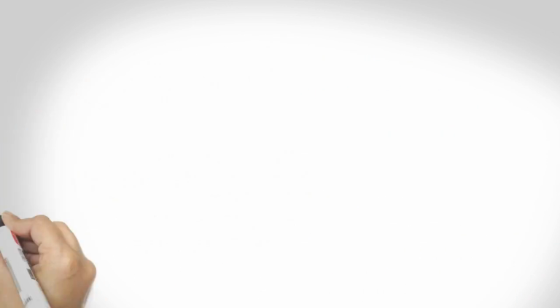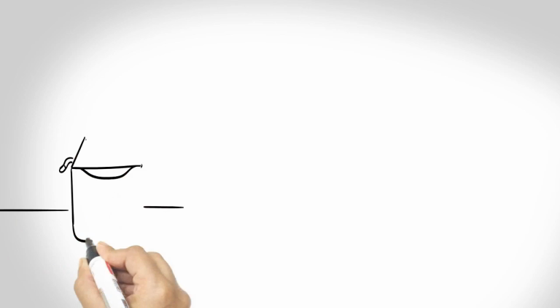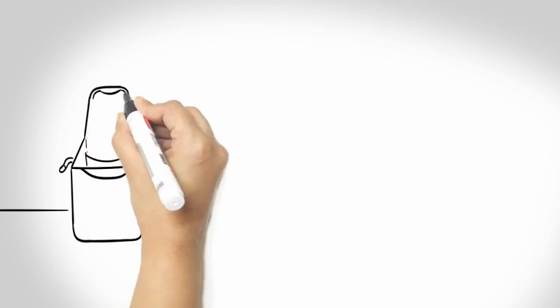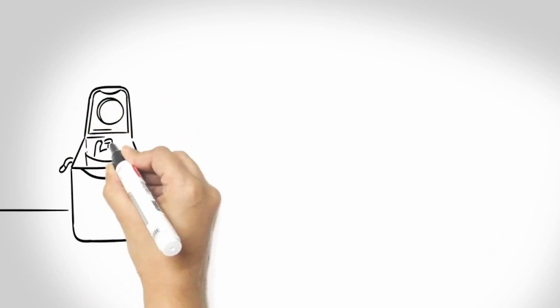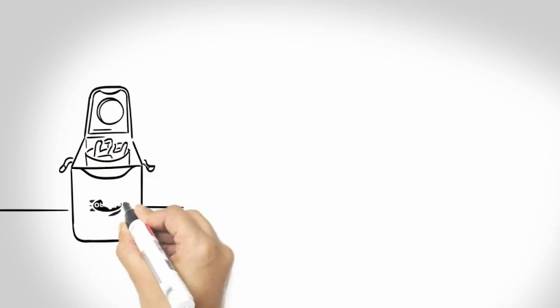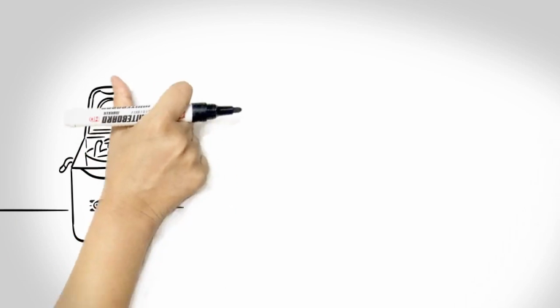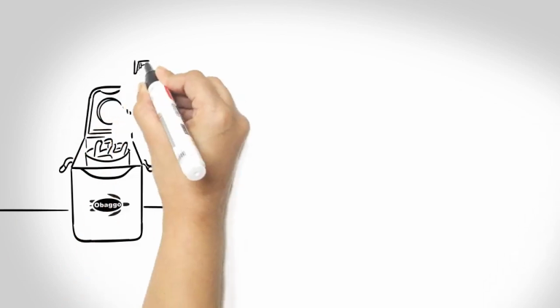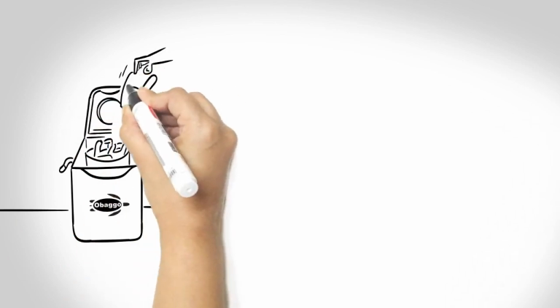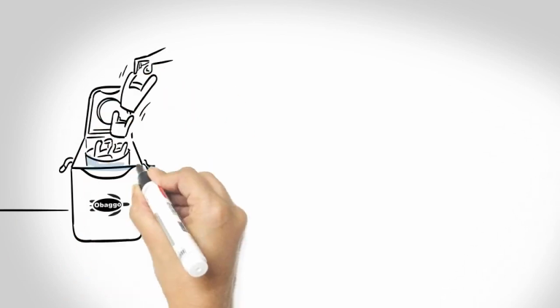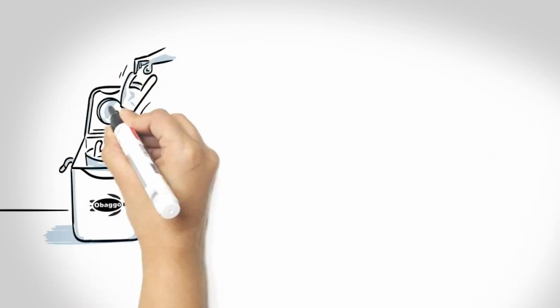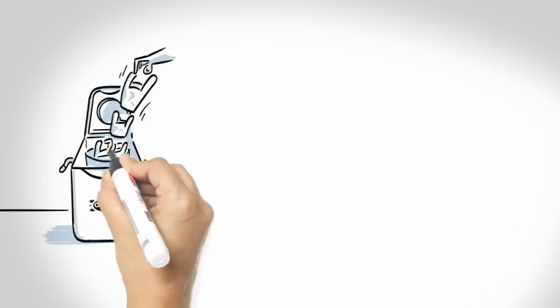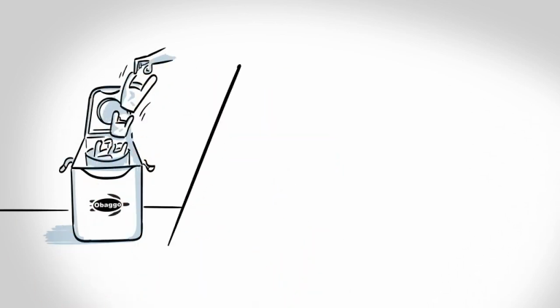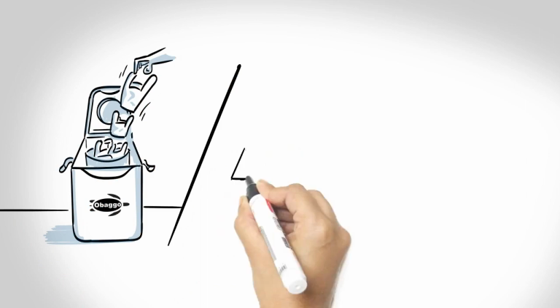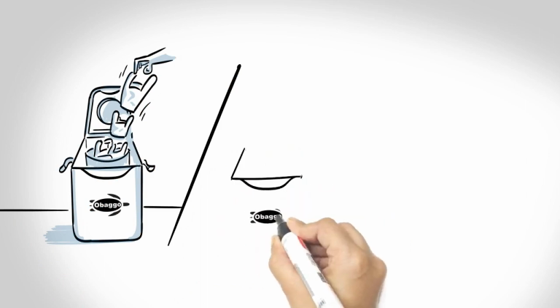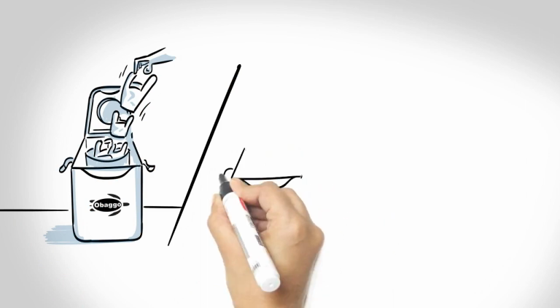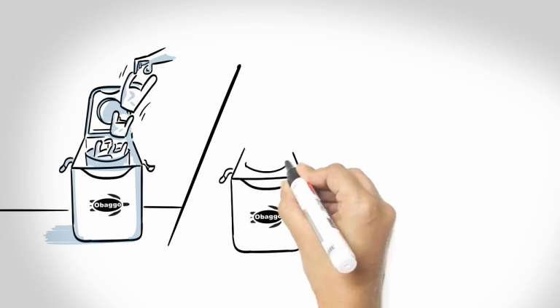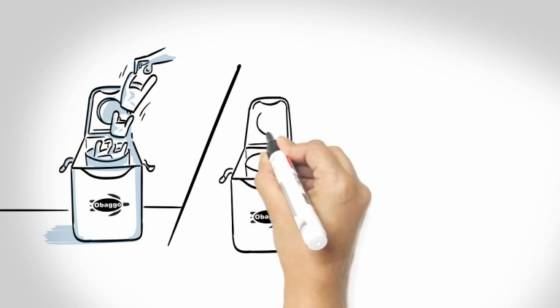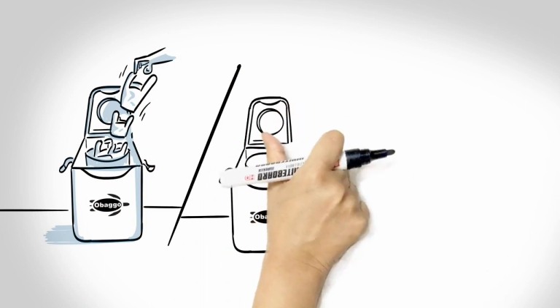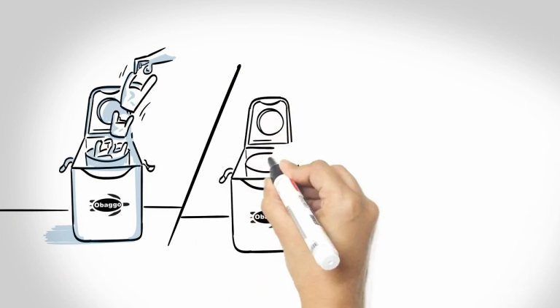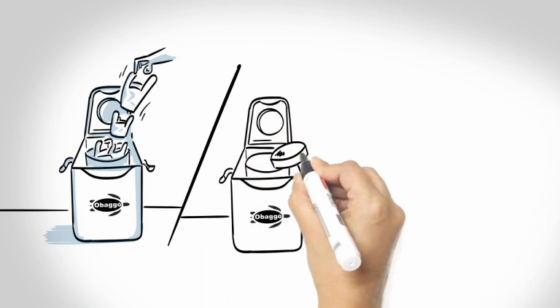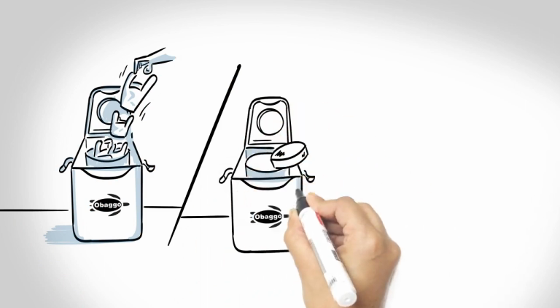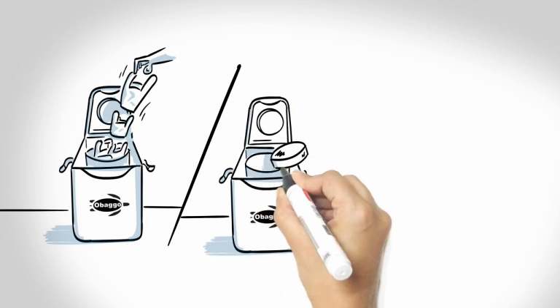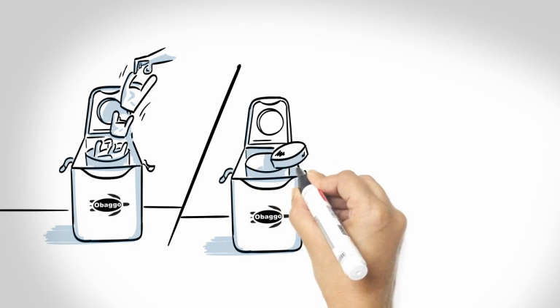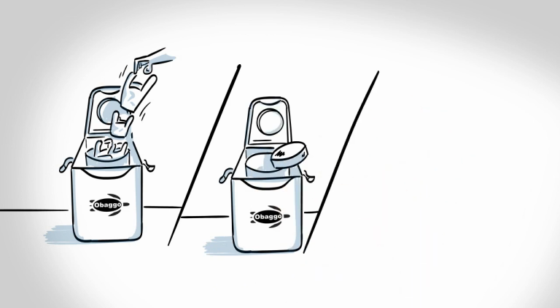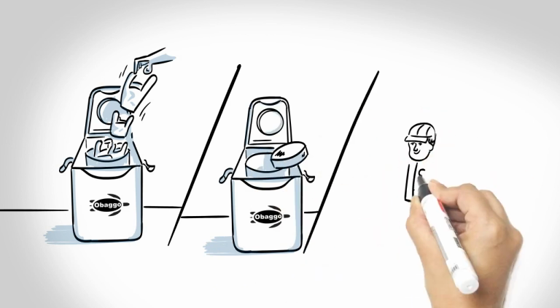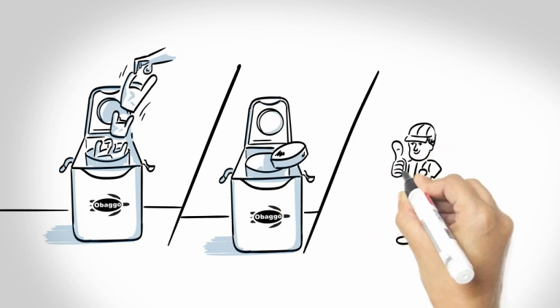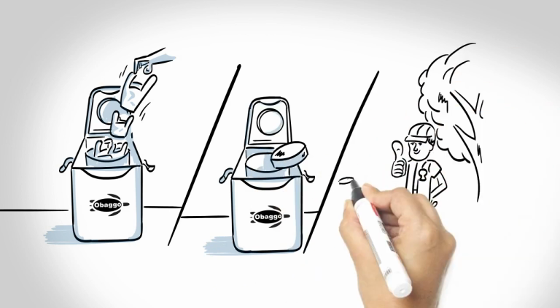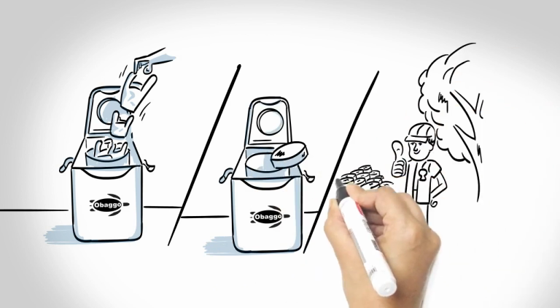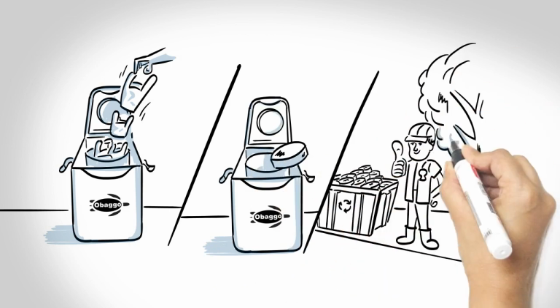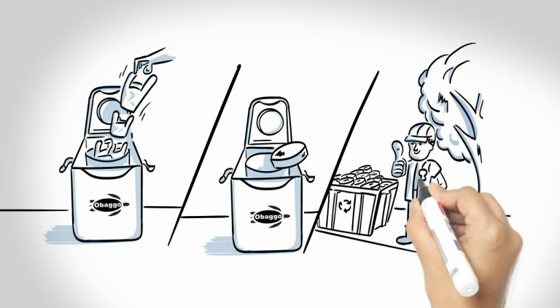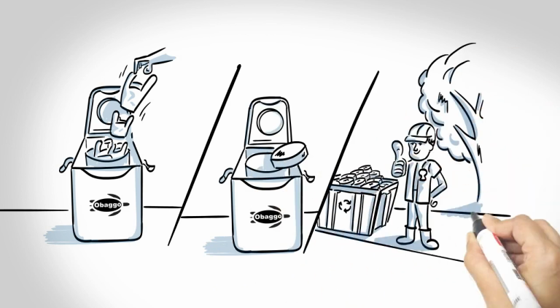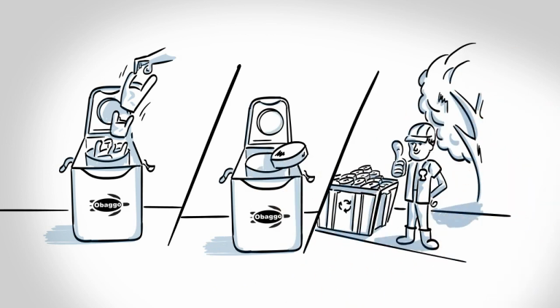But thankfully, there is now a solution. Obago has developed an appliance that lets you change the shape of your plastic bags into a sort of soft hockey puck, which is no longer thin and flimsy and is gladly accepted in kerbside recycling systems.